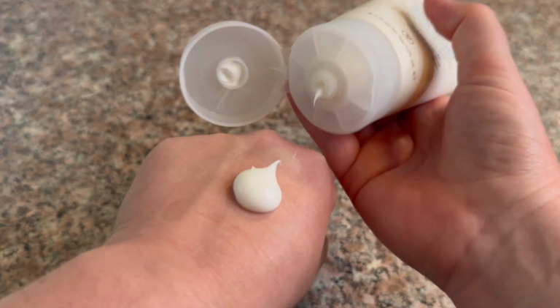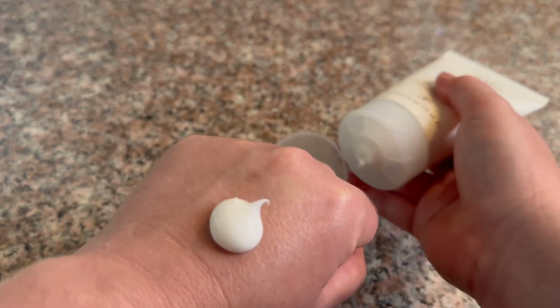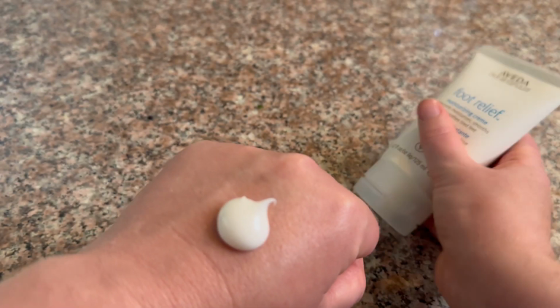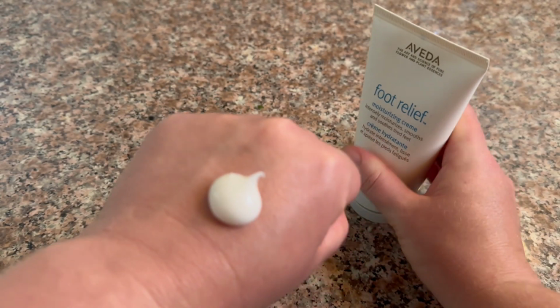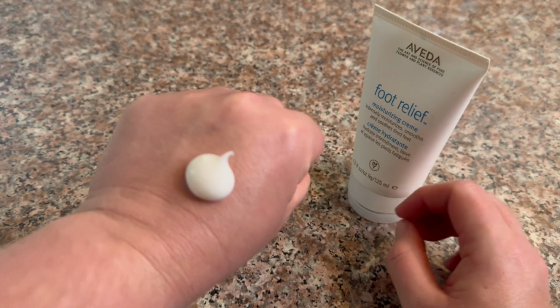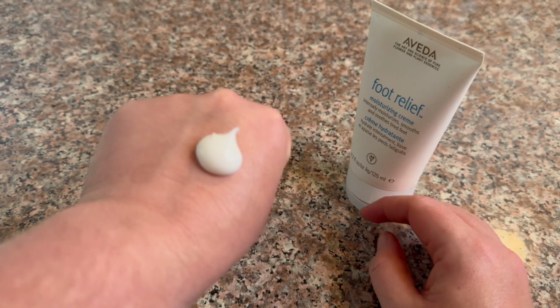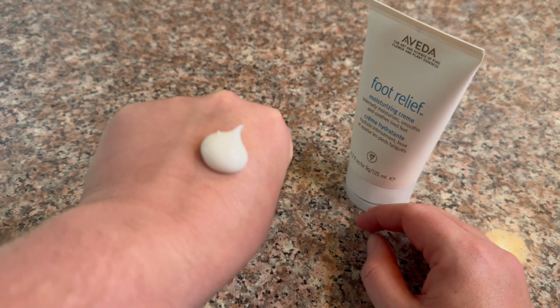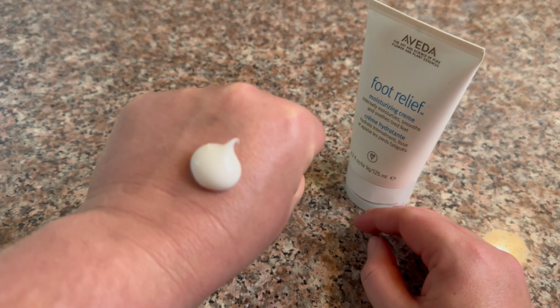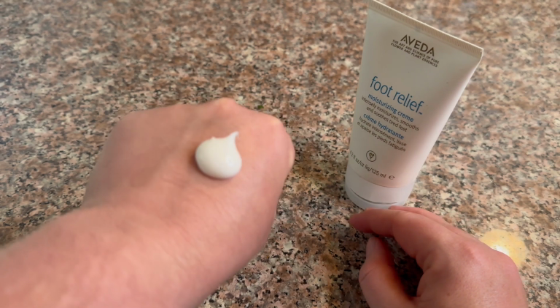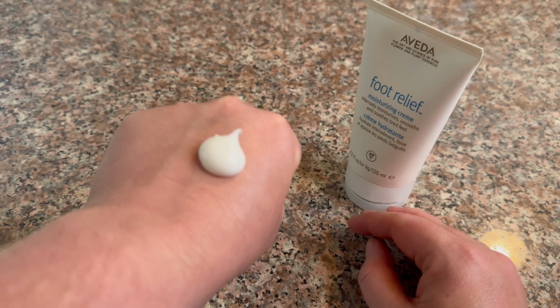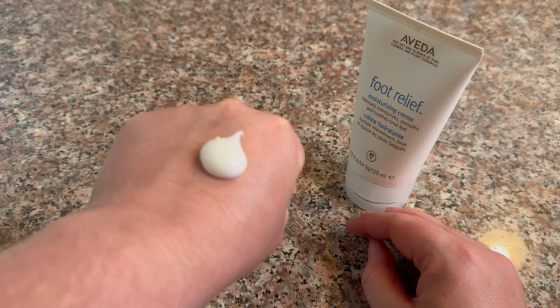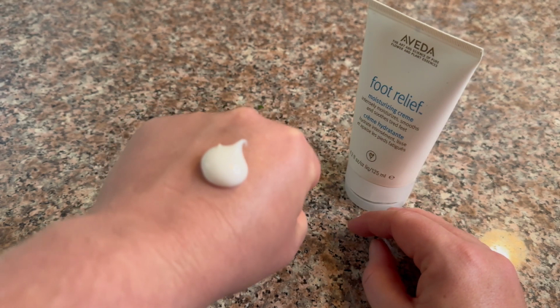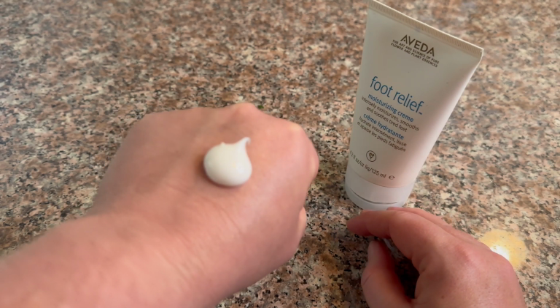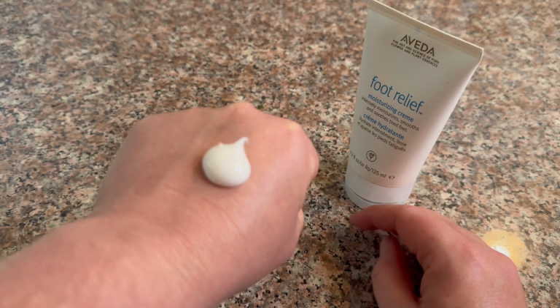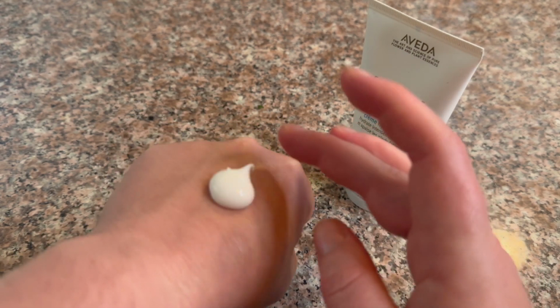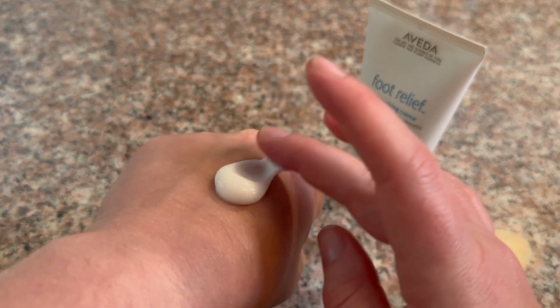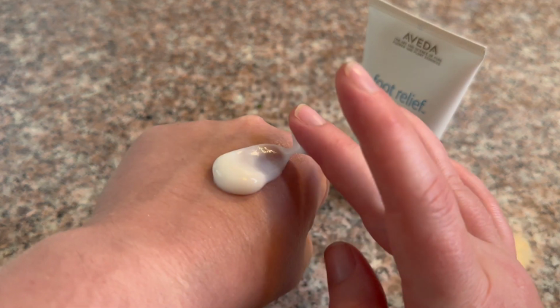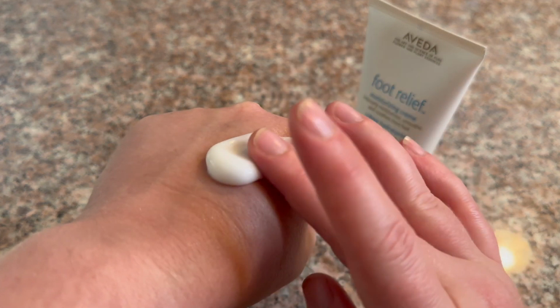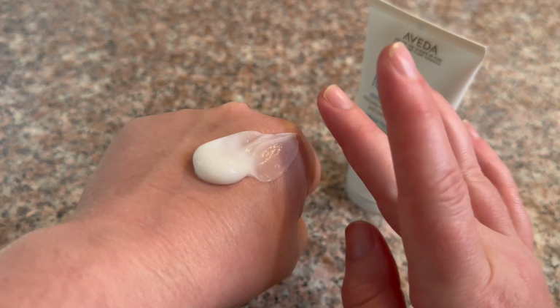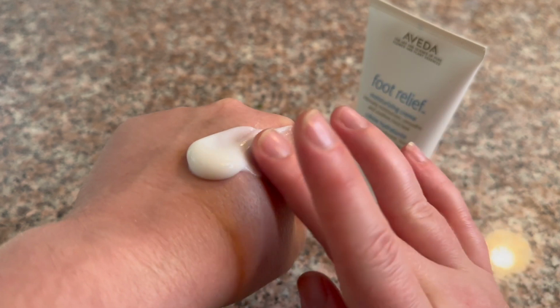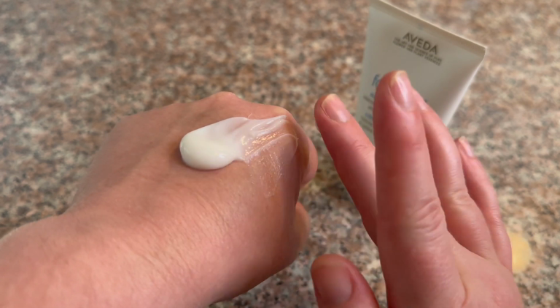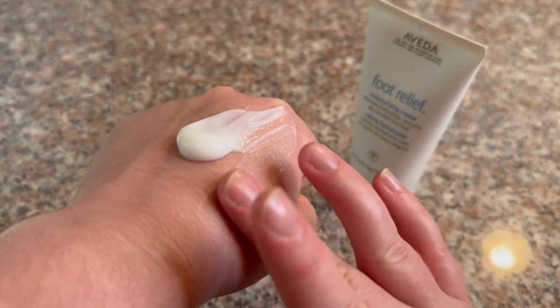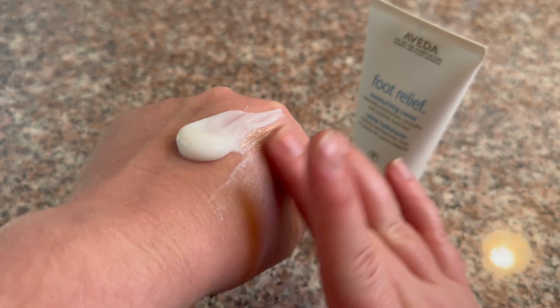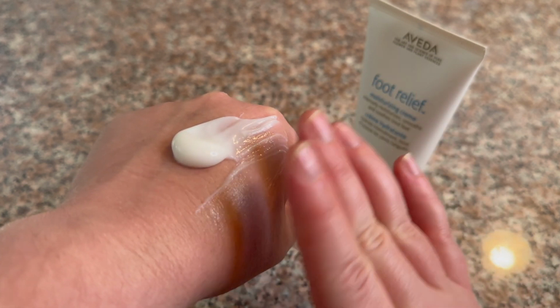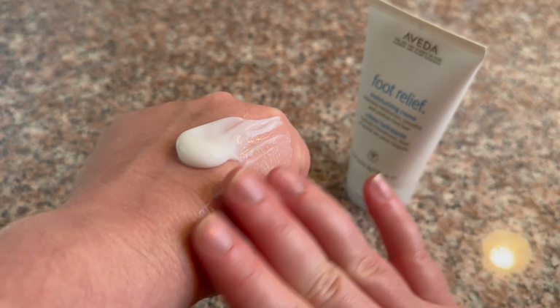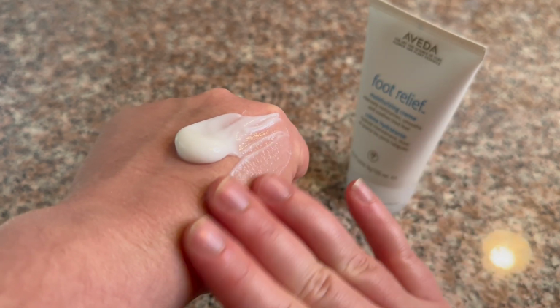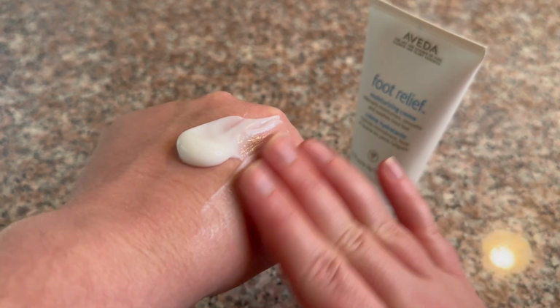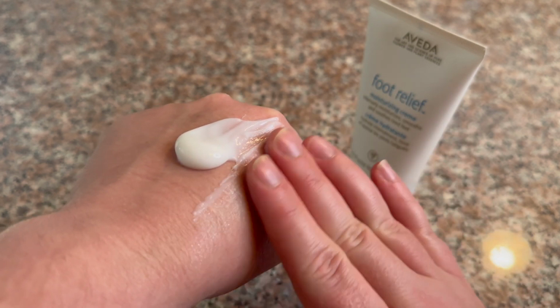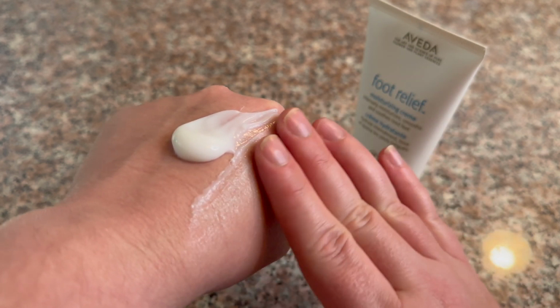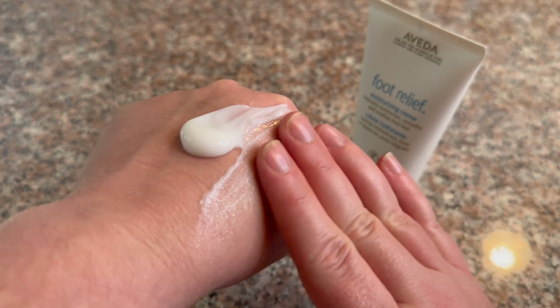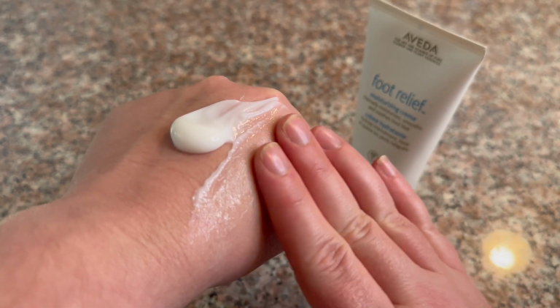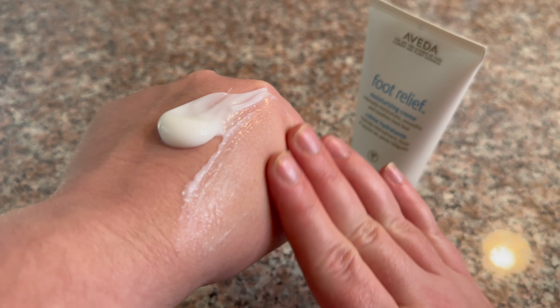The color is actually white. It's wider than some of the hand creams you might have, and it's a little thinner than hand creams because it's going on your feet and it does need to penetrate into those cracks.